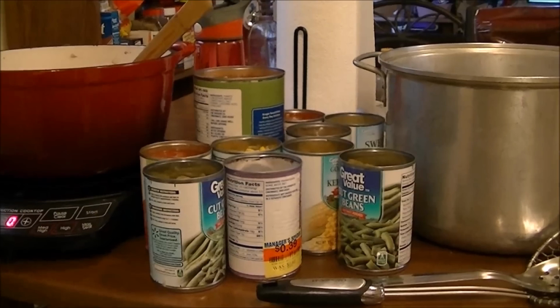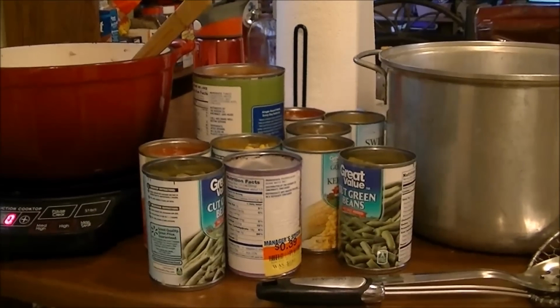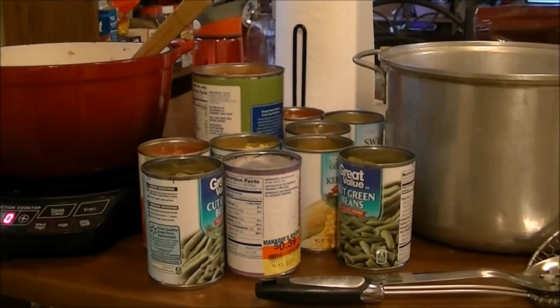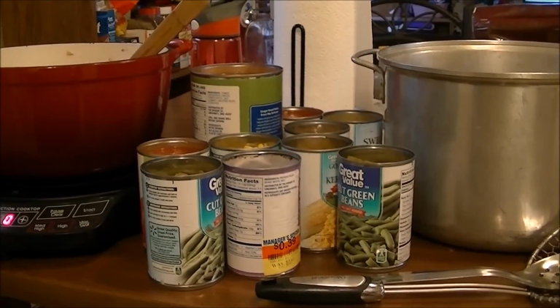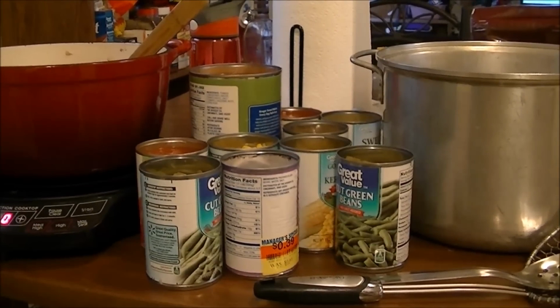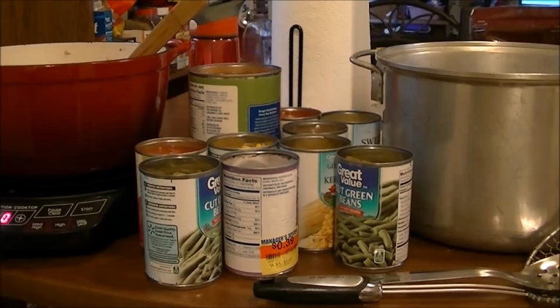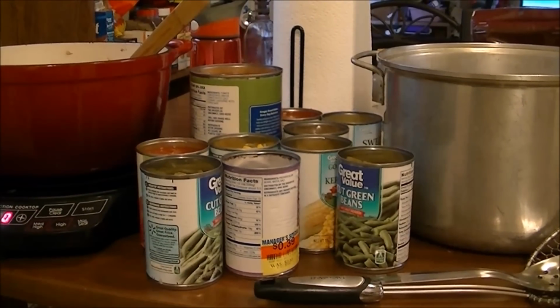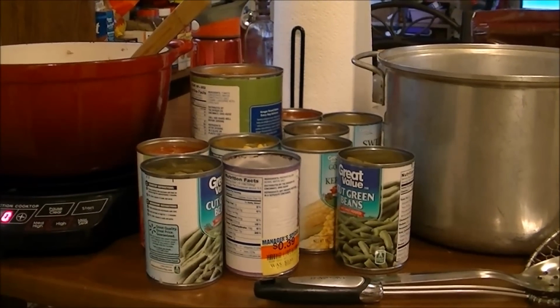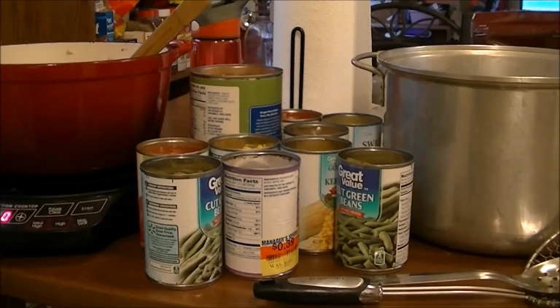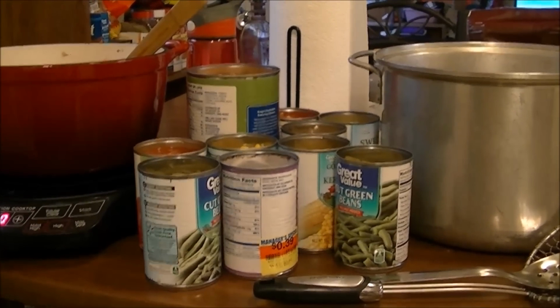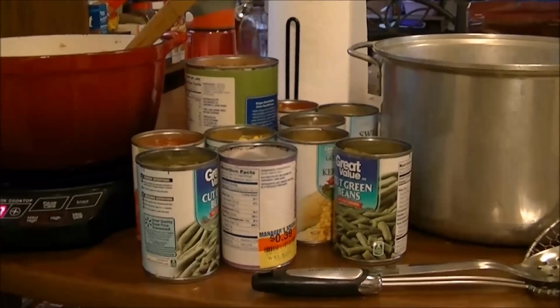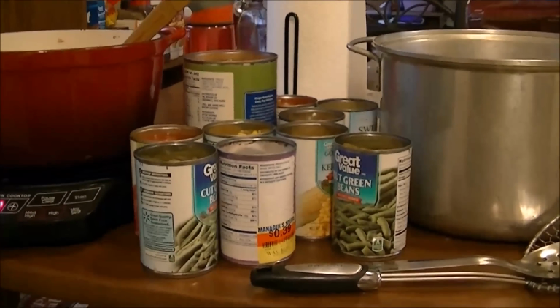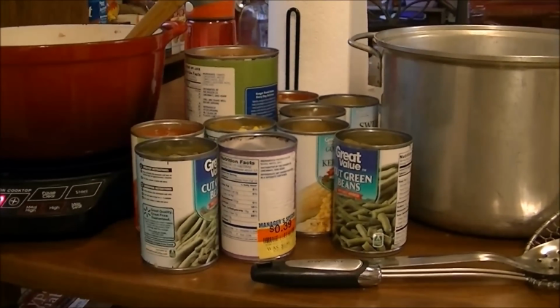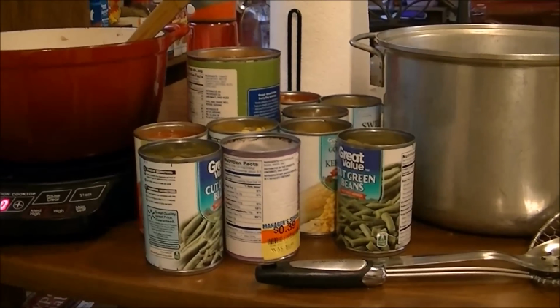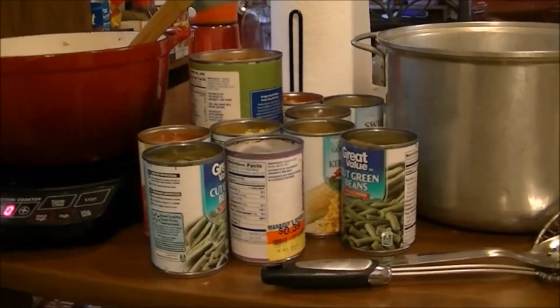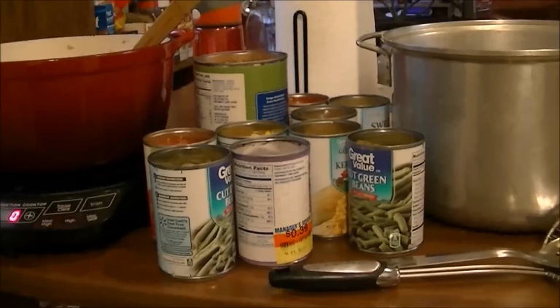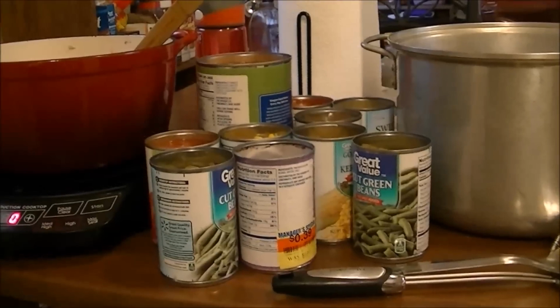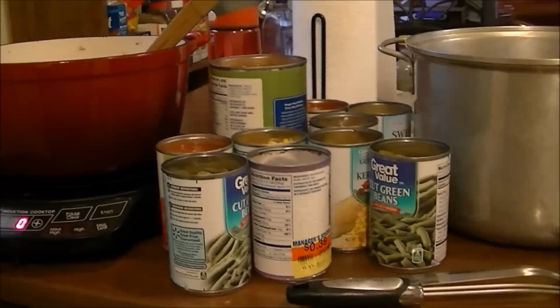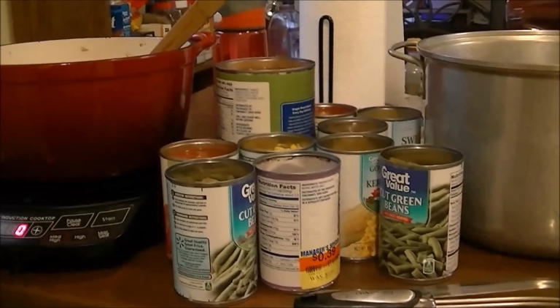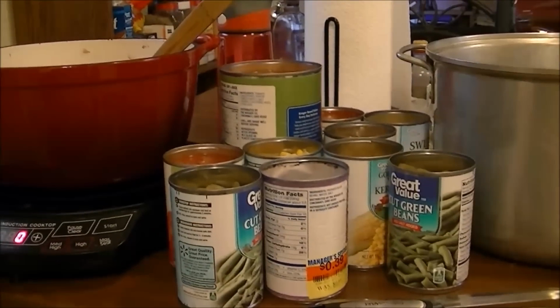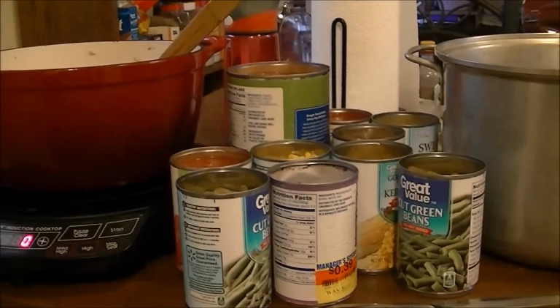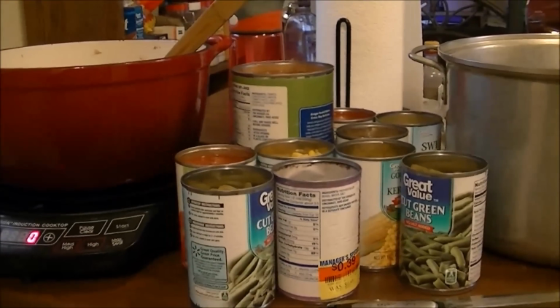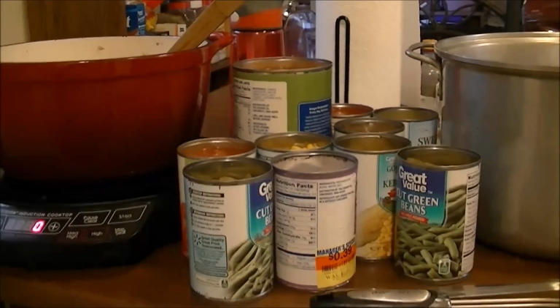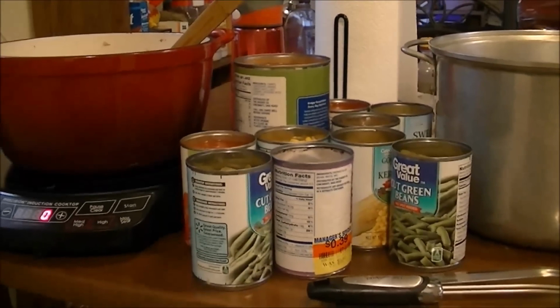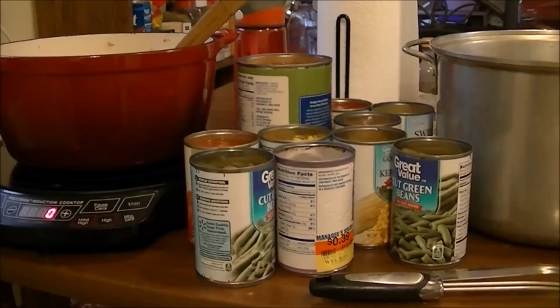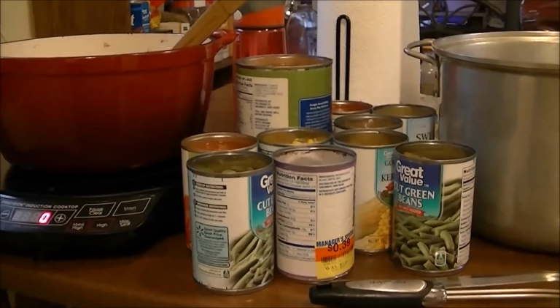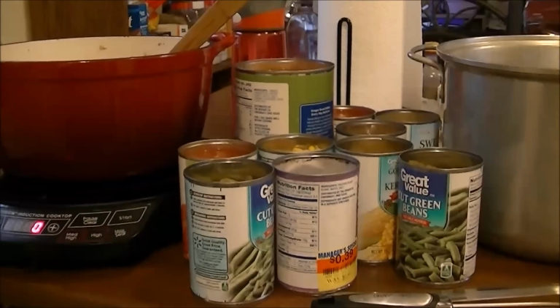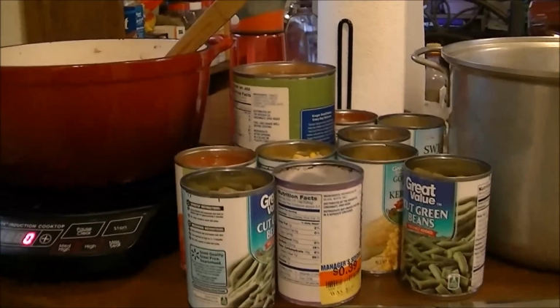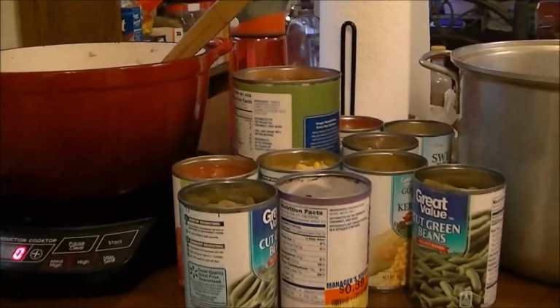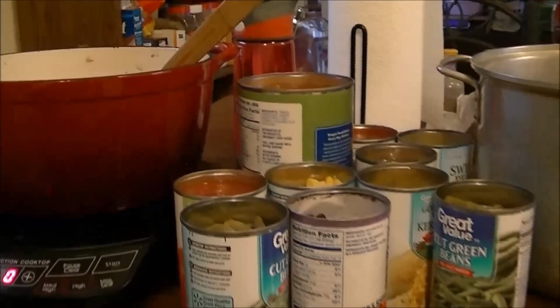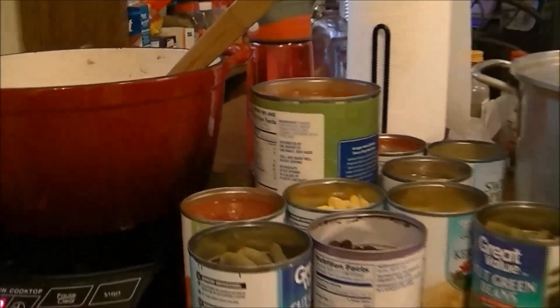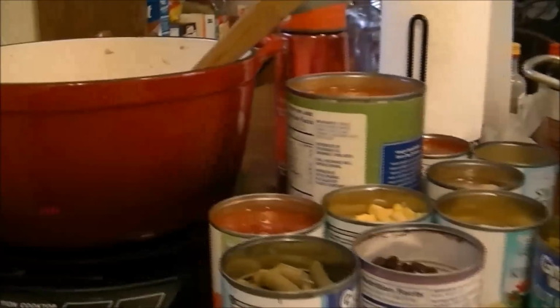Good morning, this is Debbie with the food prepping channel and I'm going to fix another soup. It's this winter, that's all I've done is fix soups. This is pretty much an easy one.